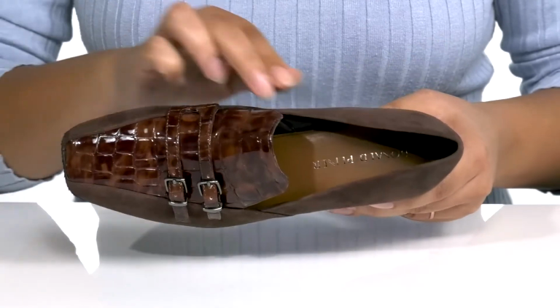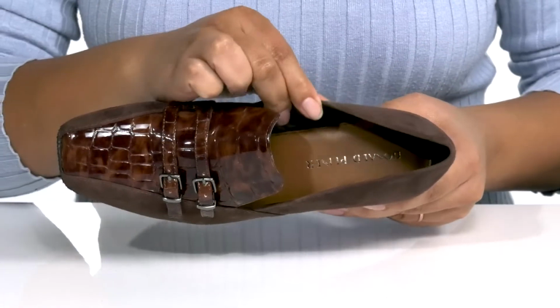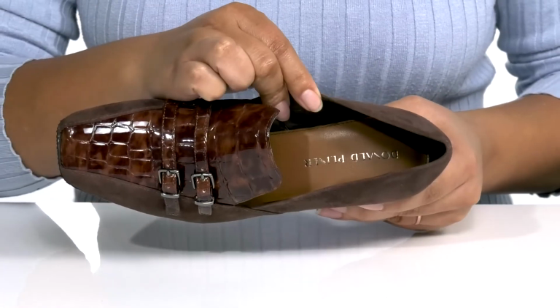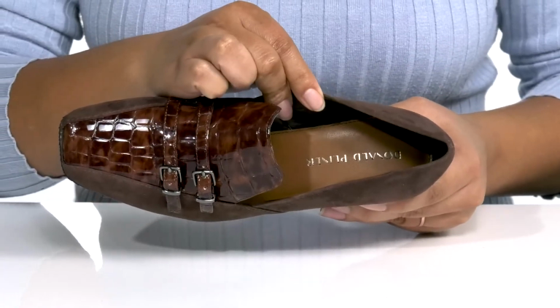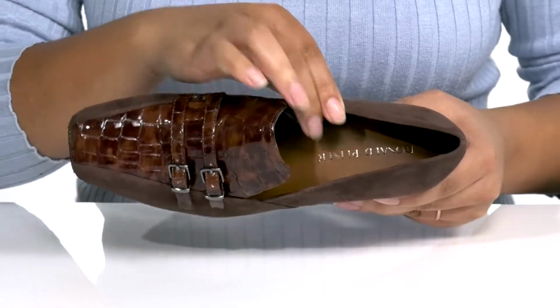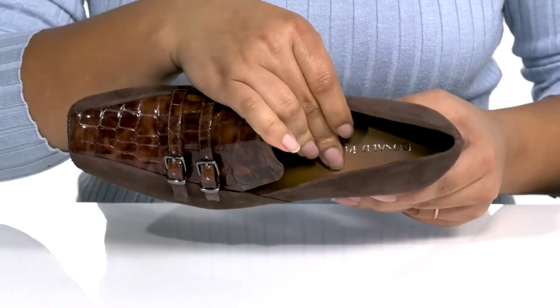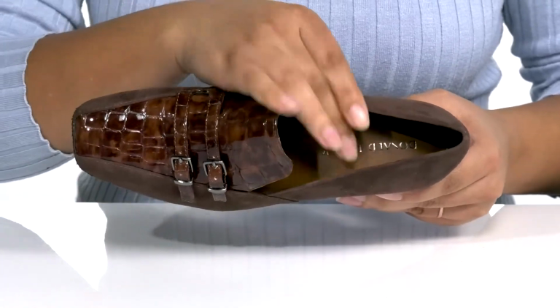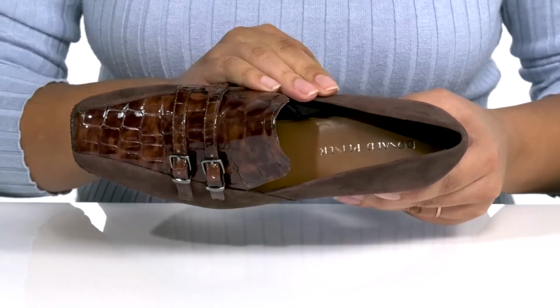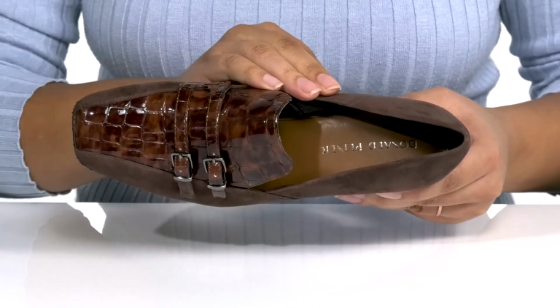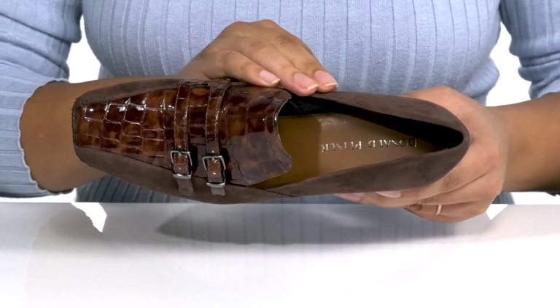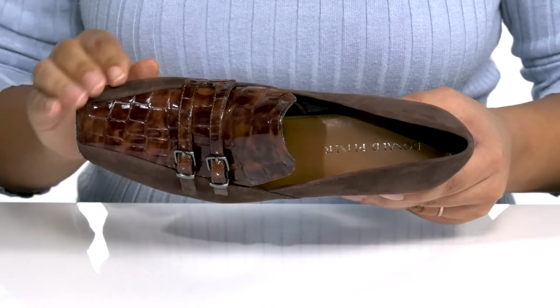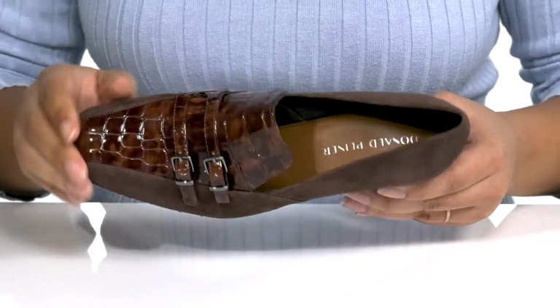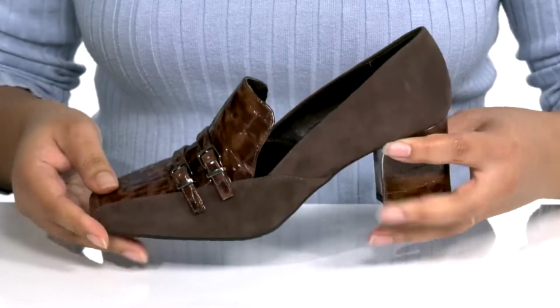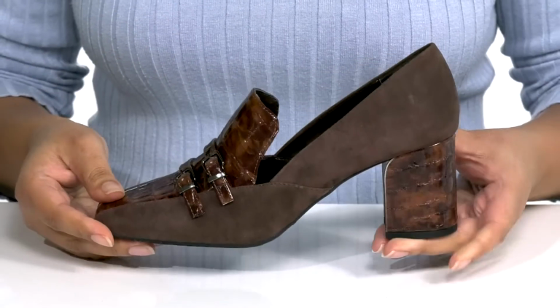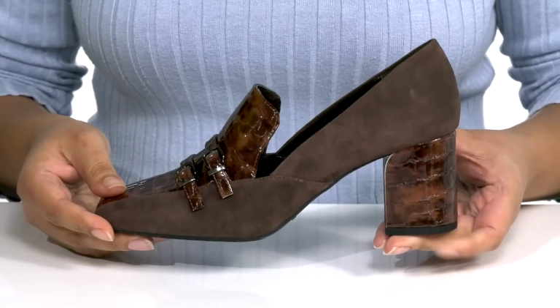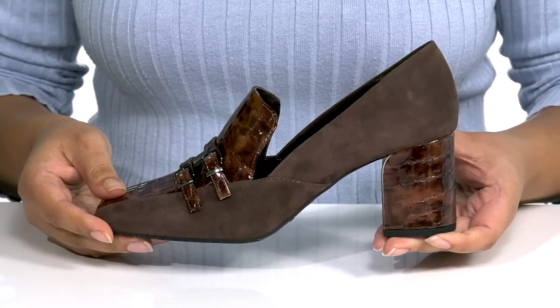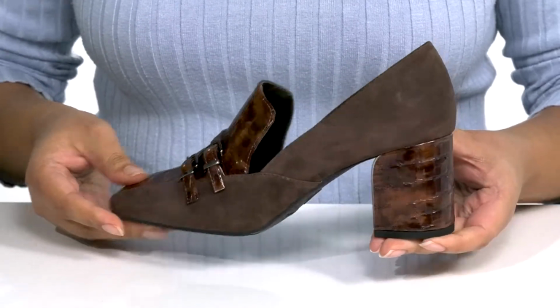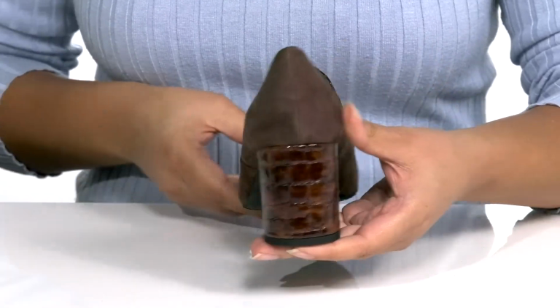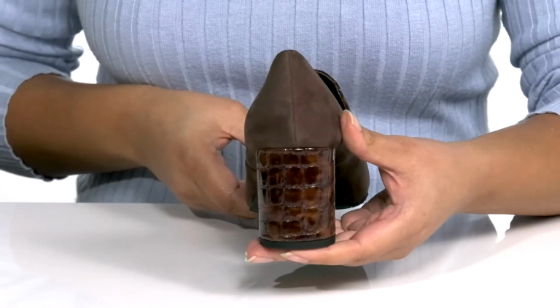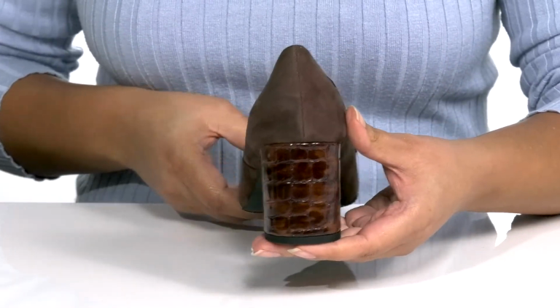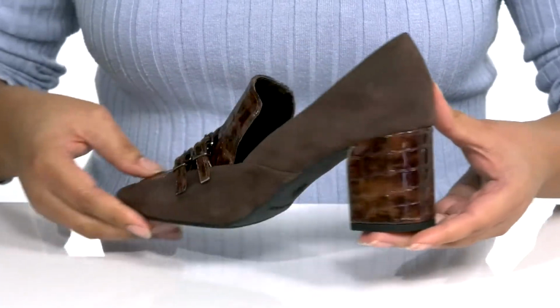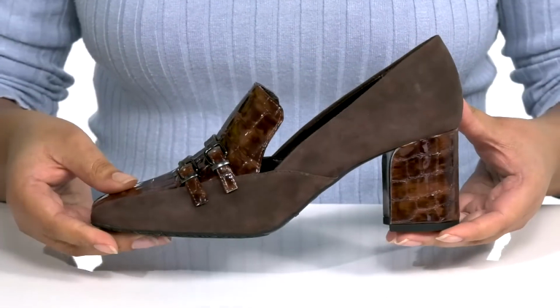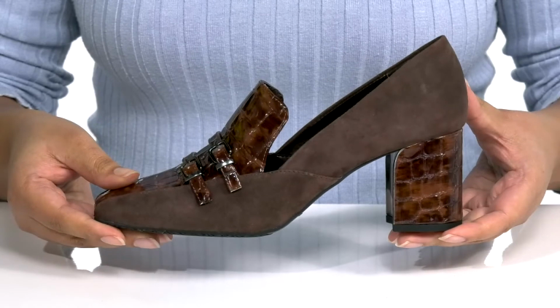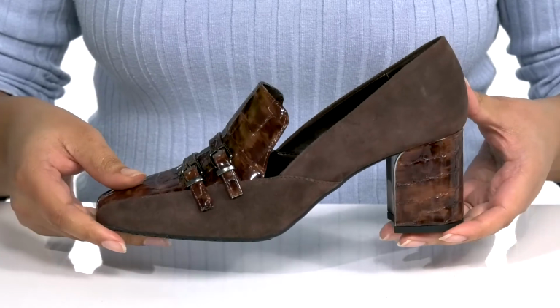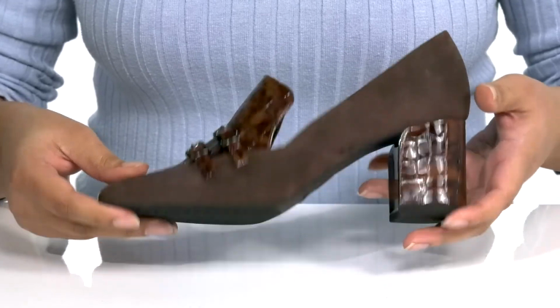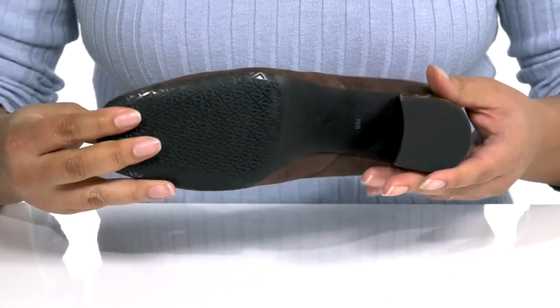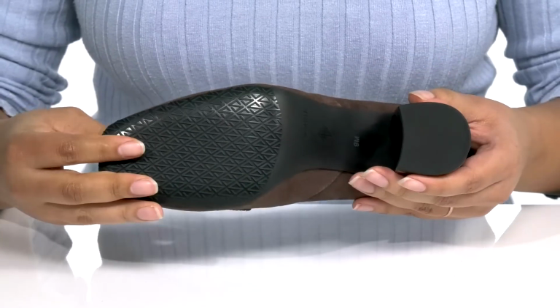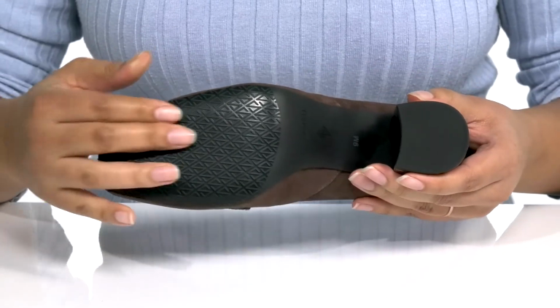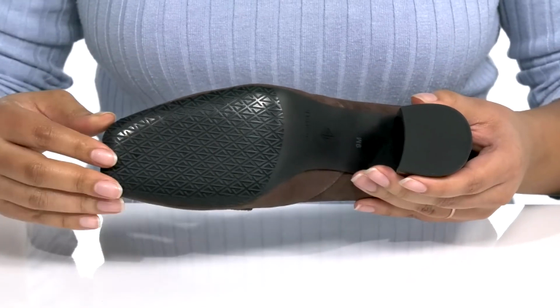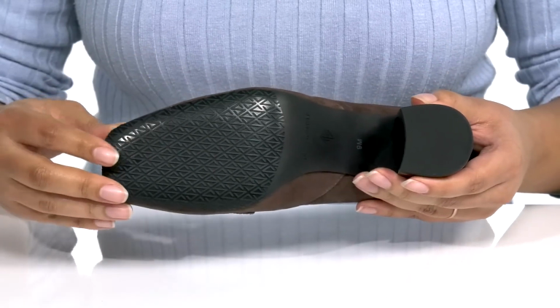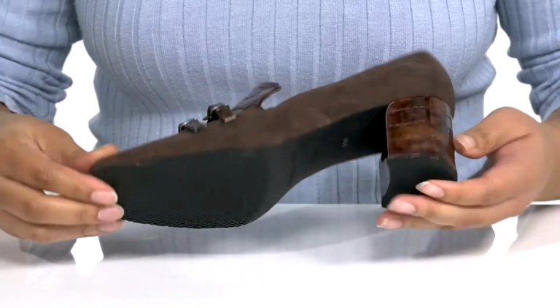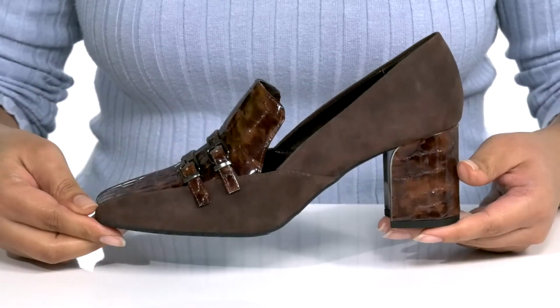Inside there is a polyurethane lining with a cushion footbed to keep you comfortable all day. You'll get about a three-inch boost in height with a wrapped block heel at the back, and it's all on top of a durable rubber outsole that has a logo tread for traction.